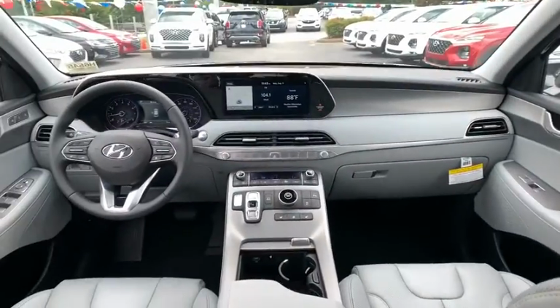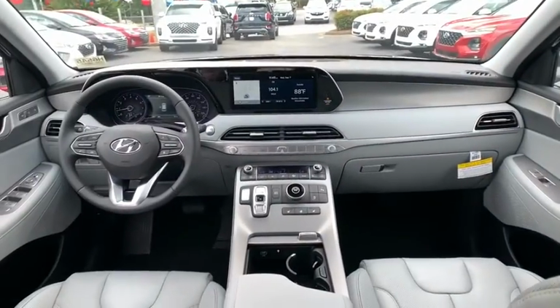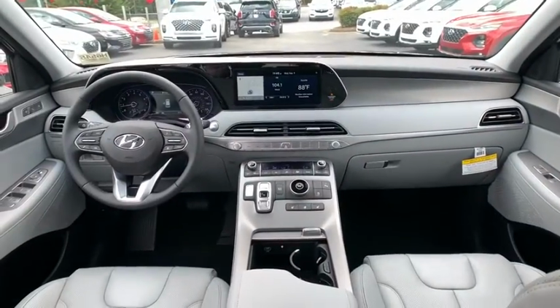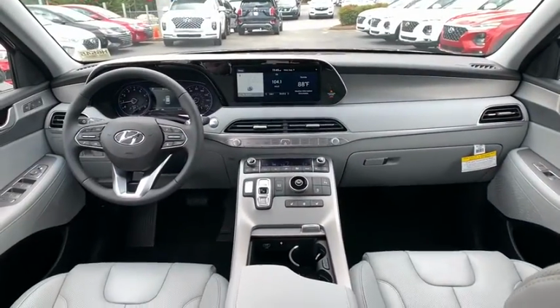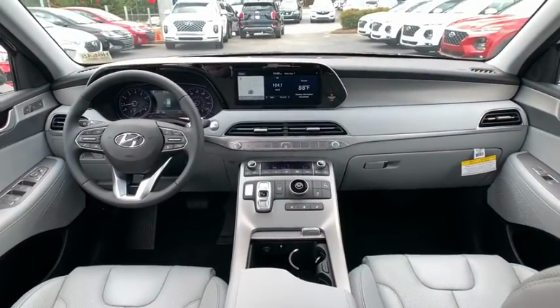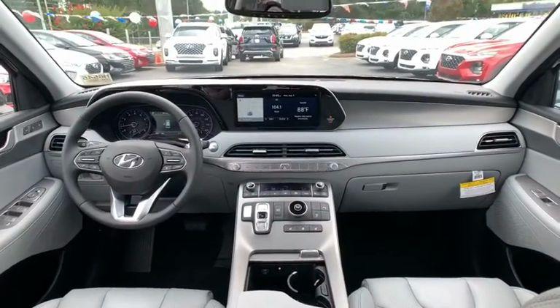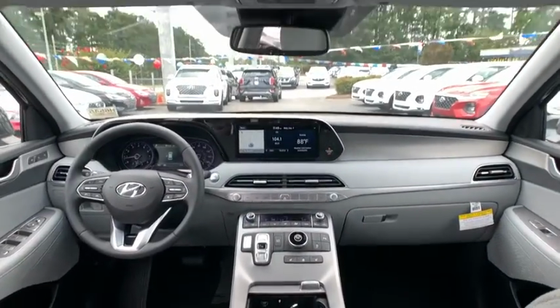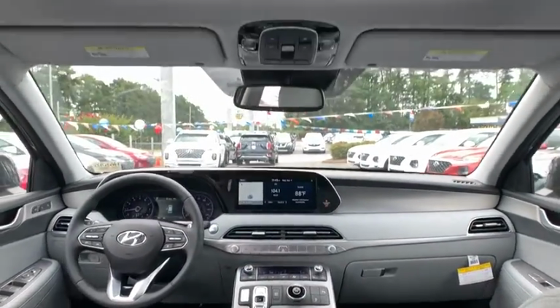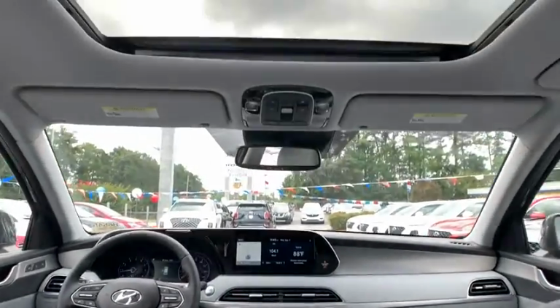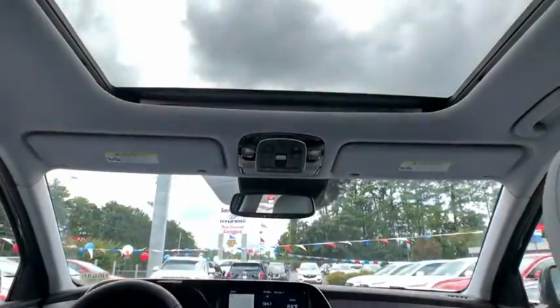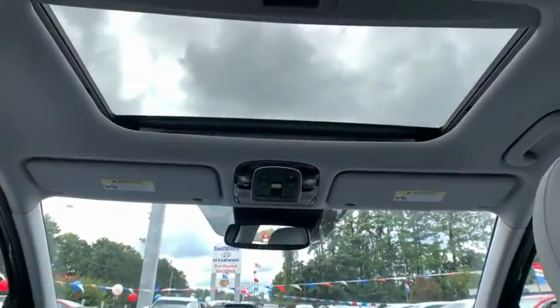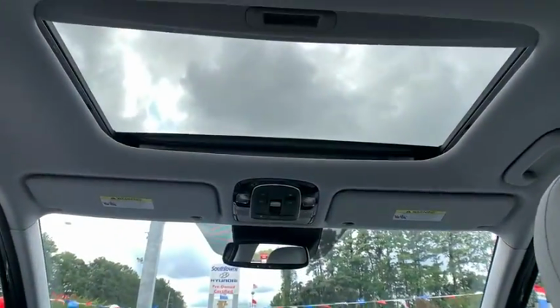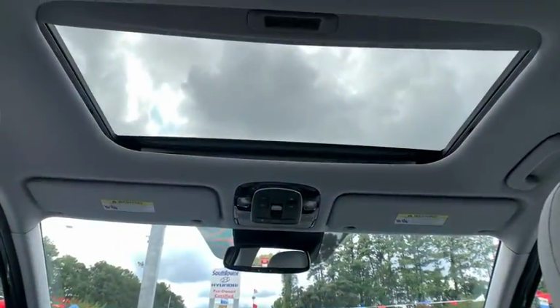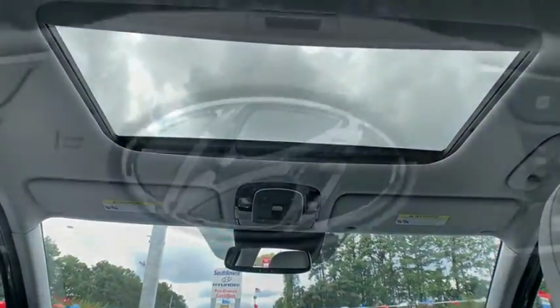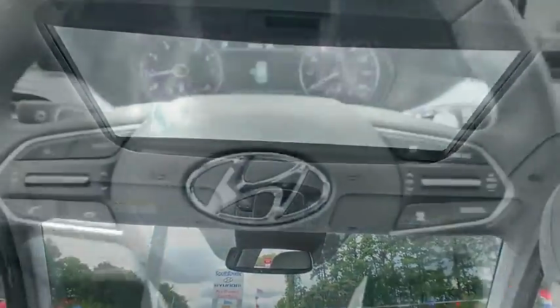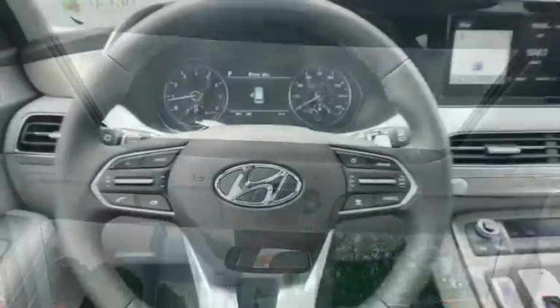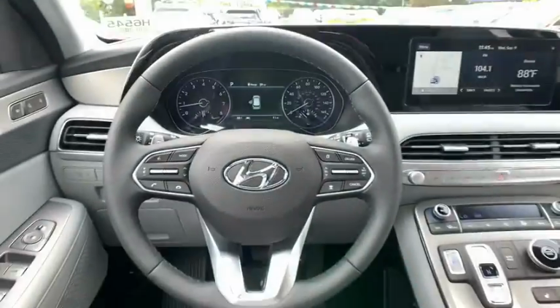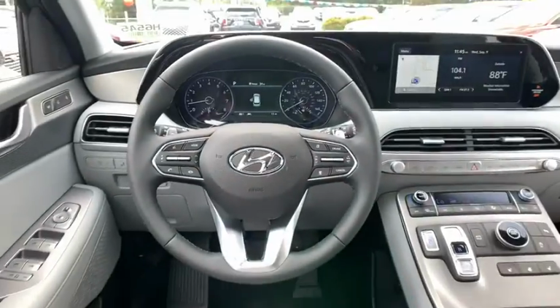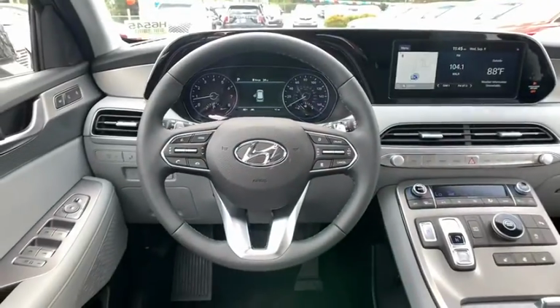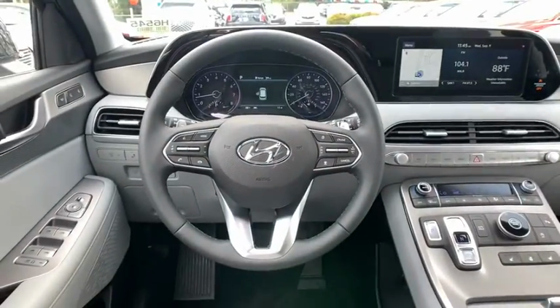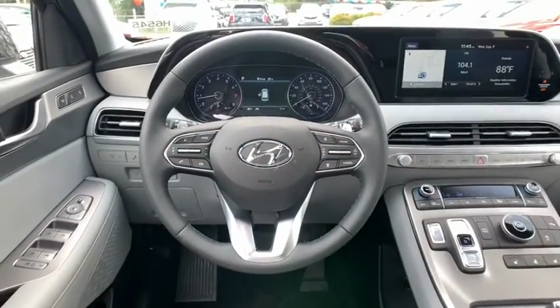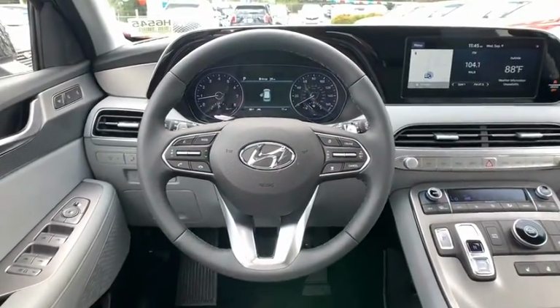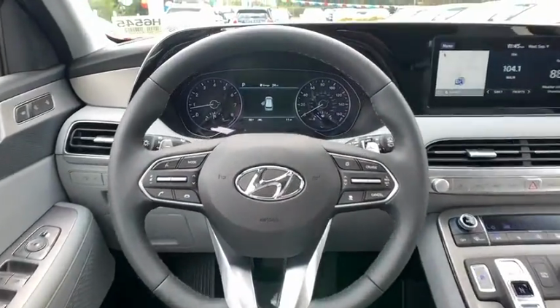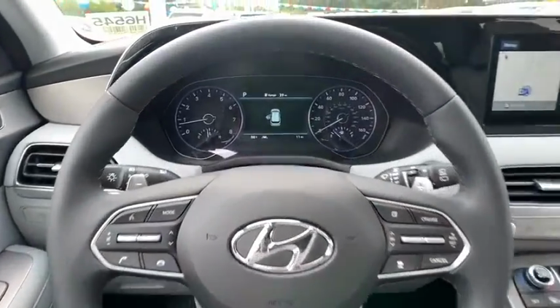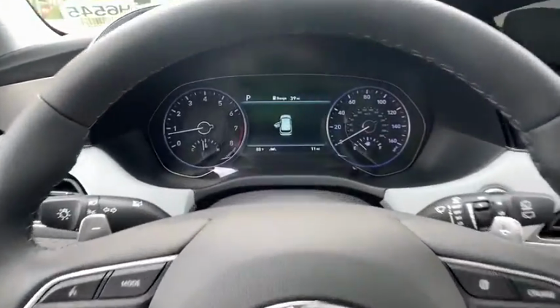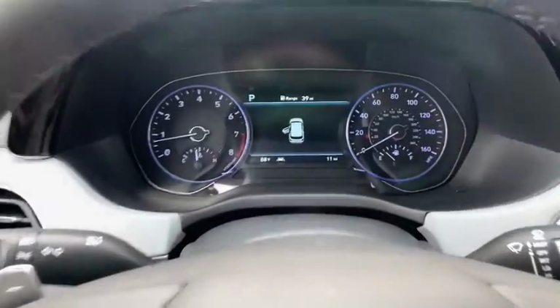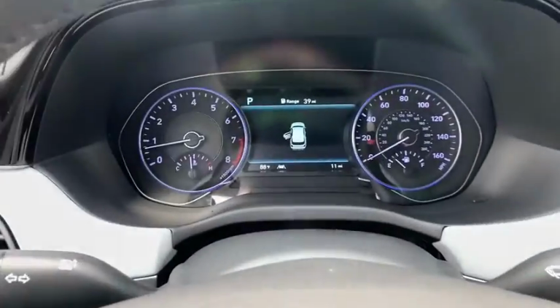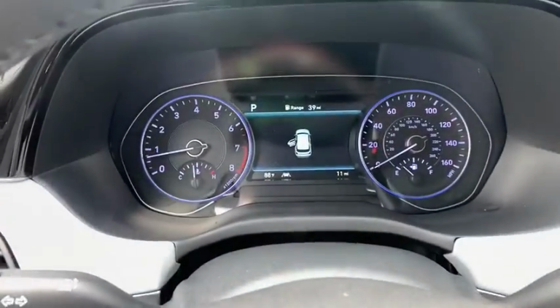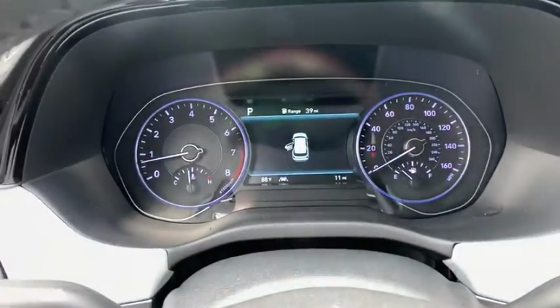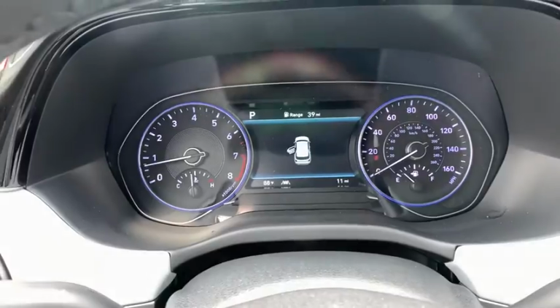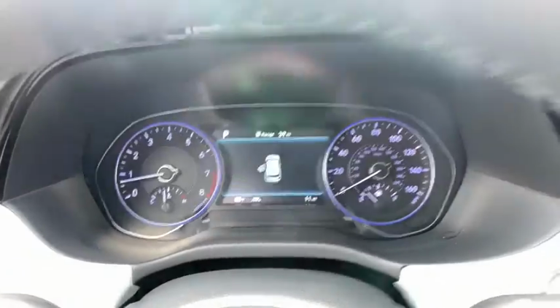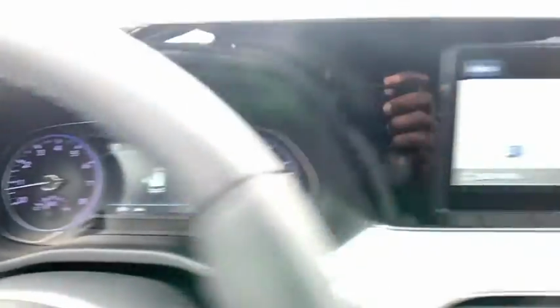Heated front seats, power moonroof, tachometer, remote keyless entry, leather seats, panic alarm, overhead console, brake assist.